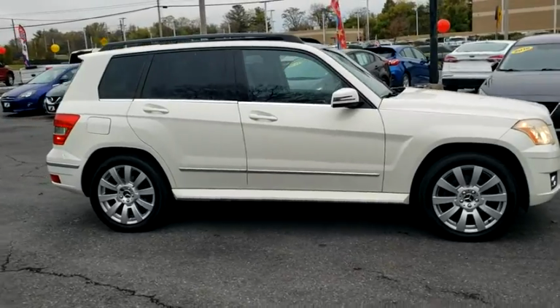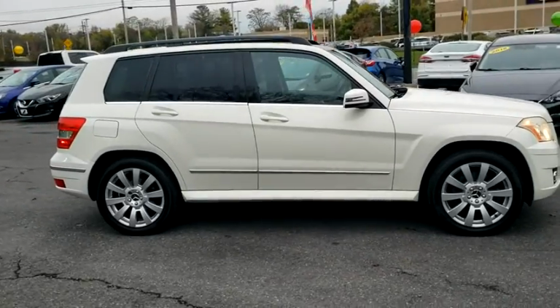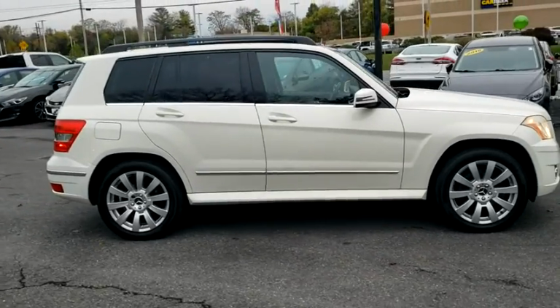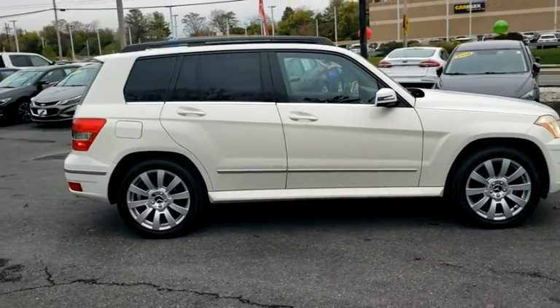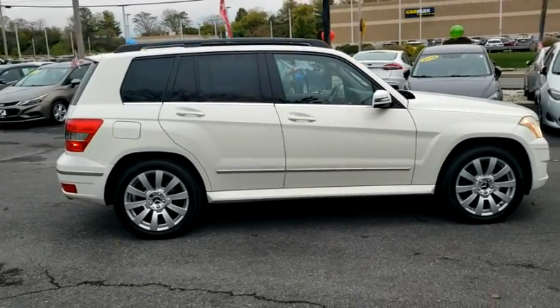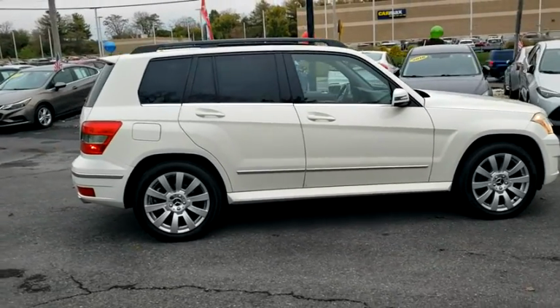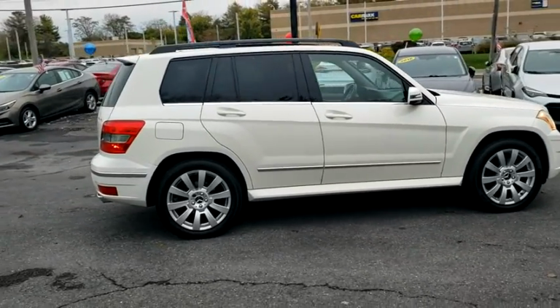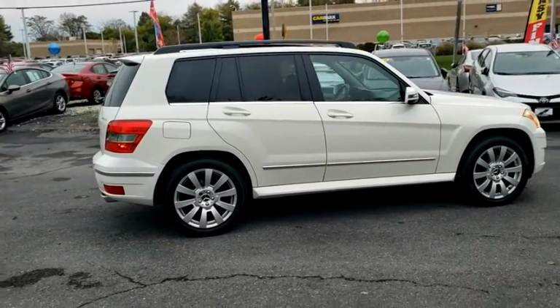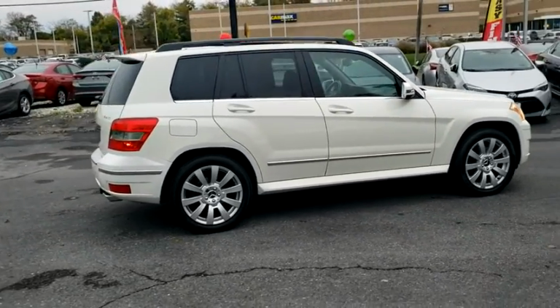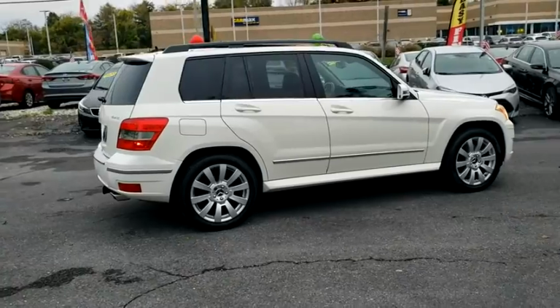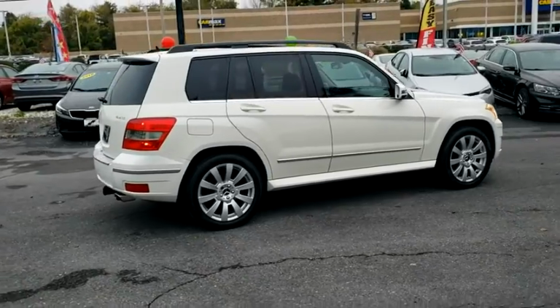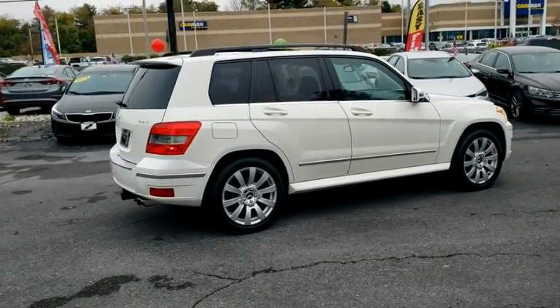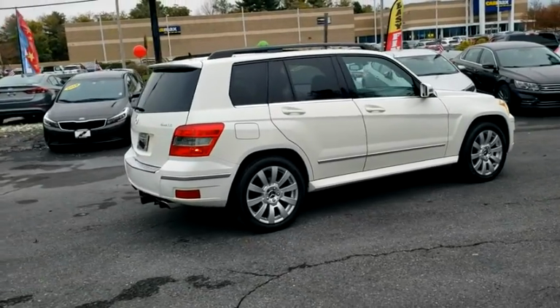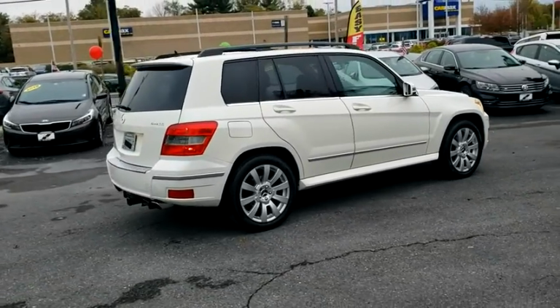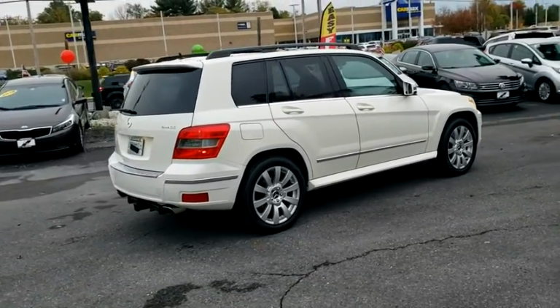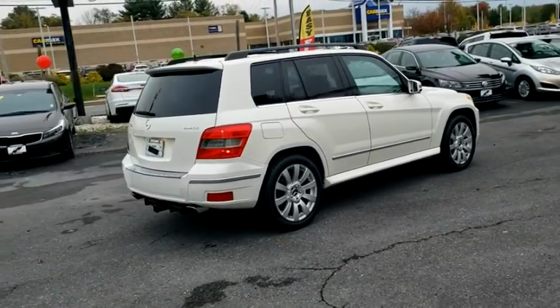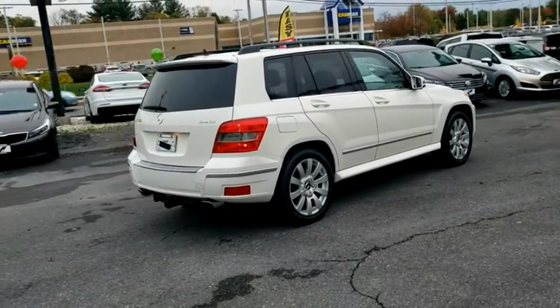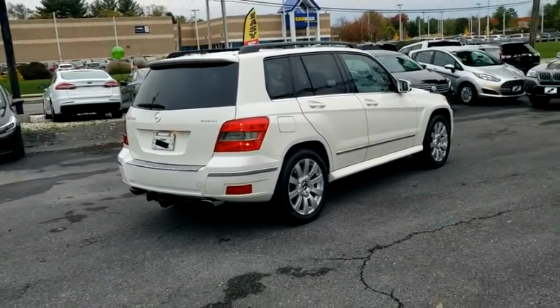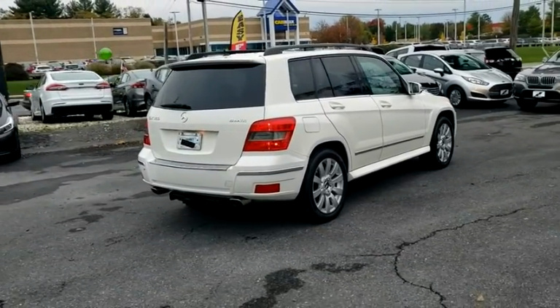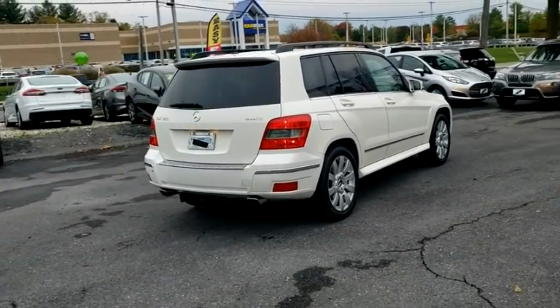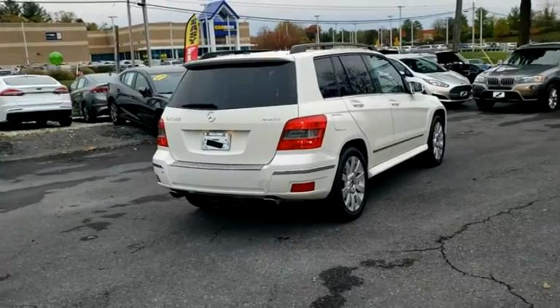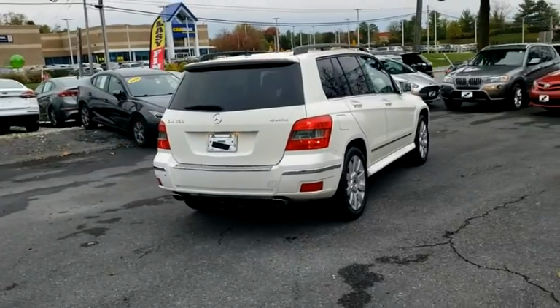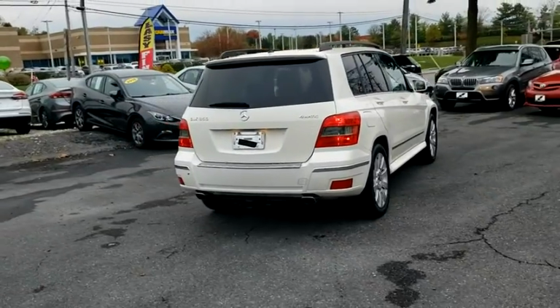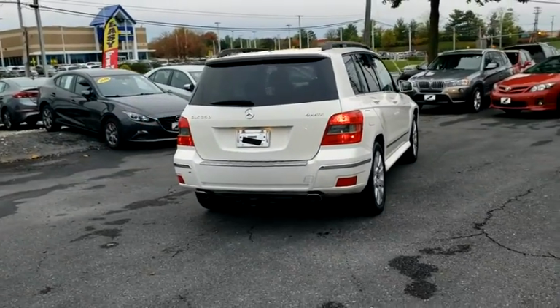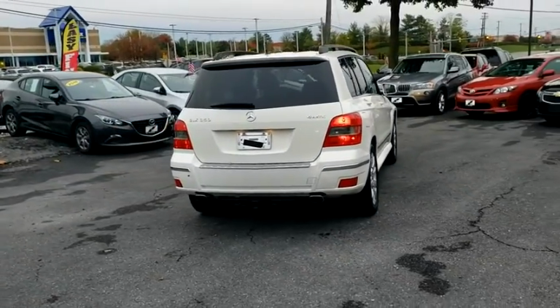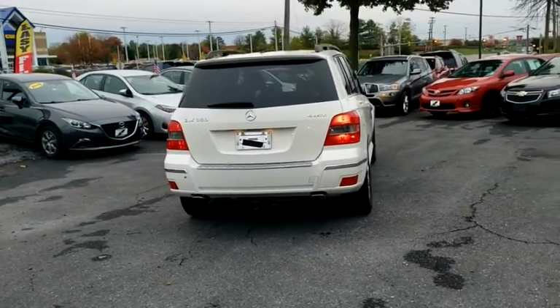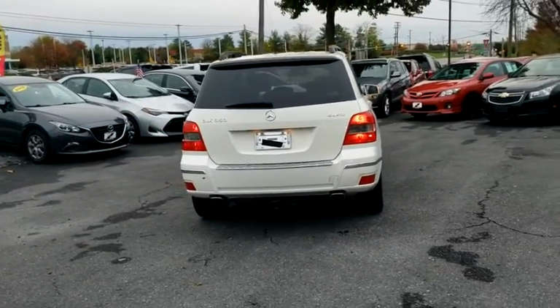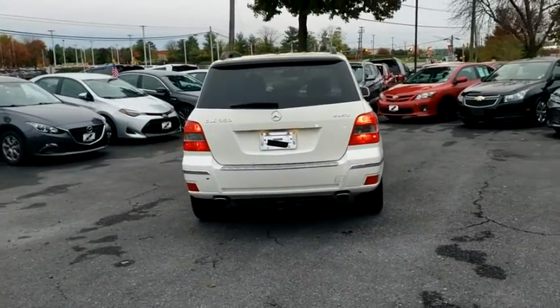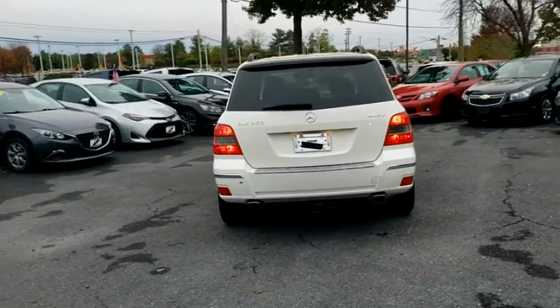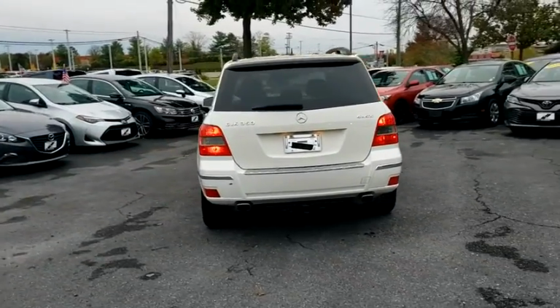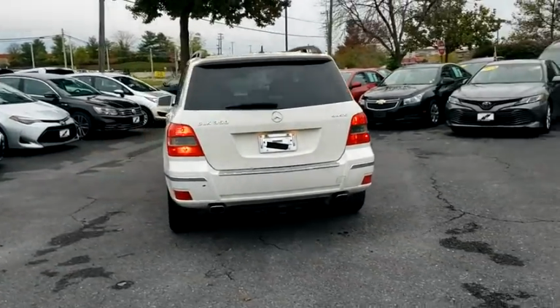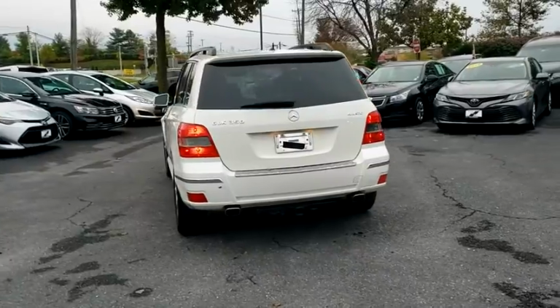This vehicle has less than 130,000 miles. Here are some of this vehicle's great options: power passenger seat, traction control, dual airbags, leather-wrapped steering wheel, alloy wheels, power steering, four-wheel disc brakes, eight speakers.